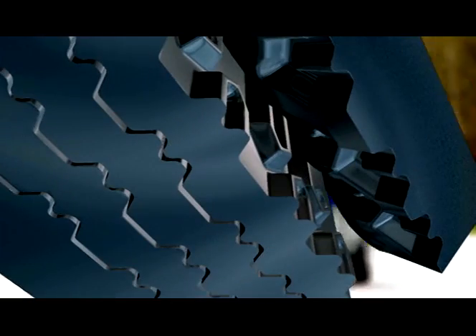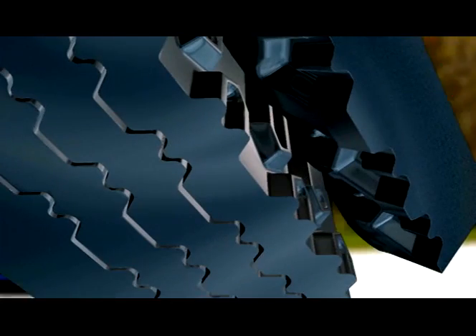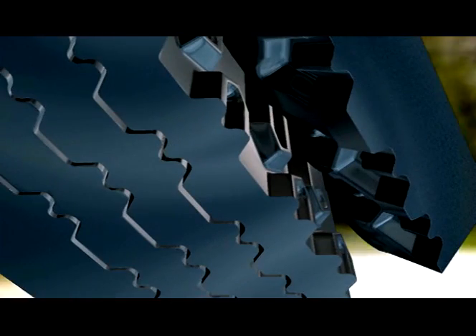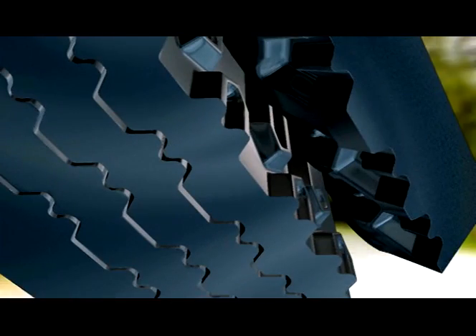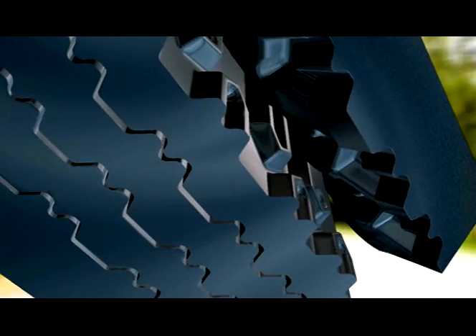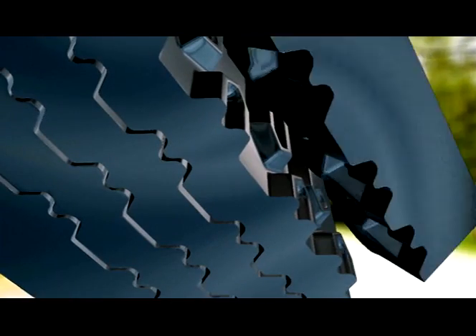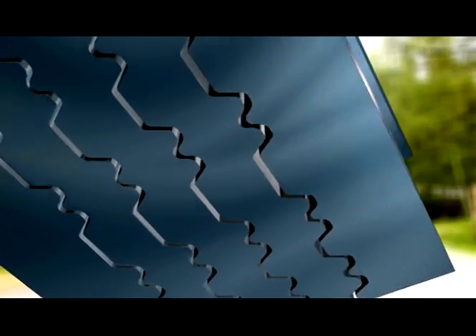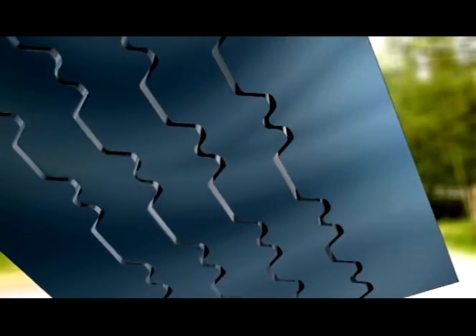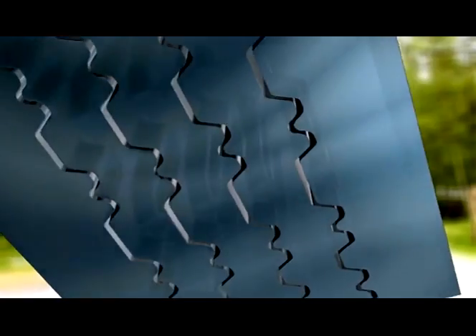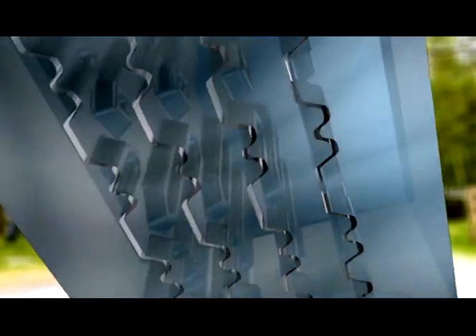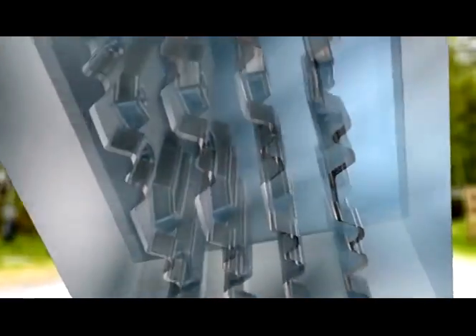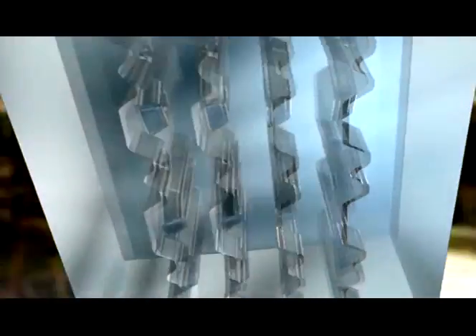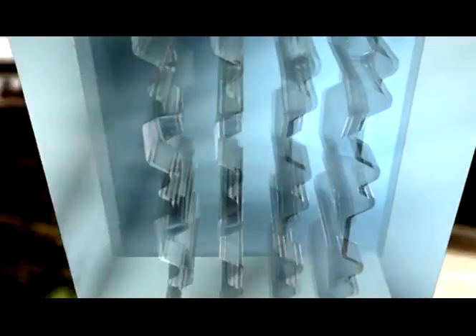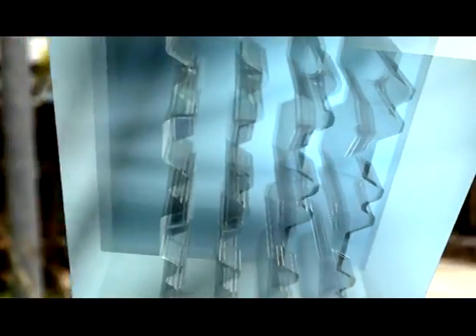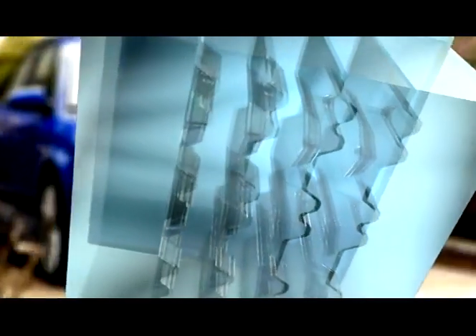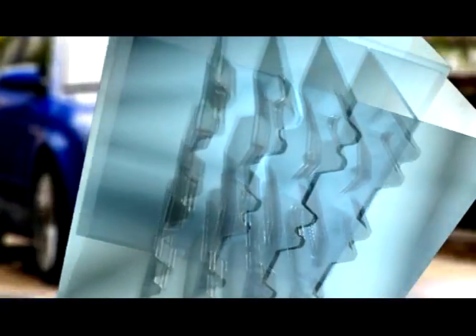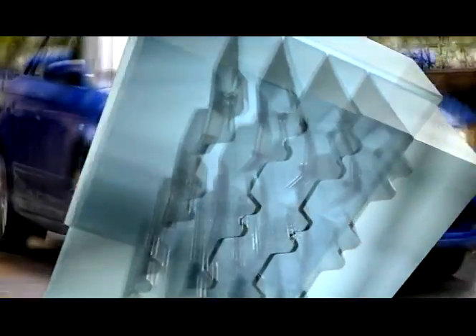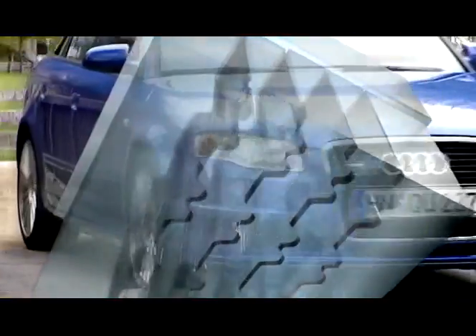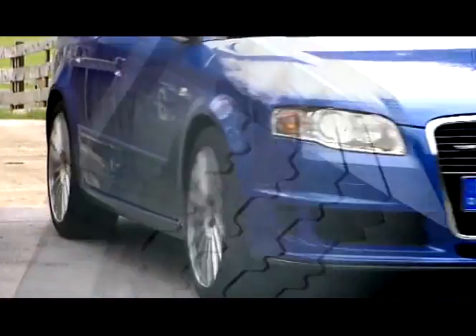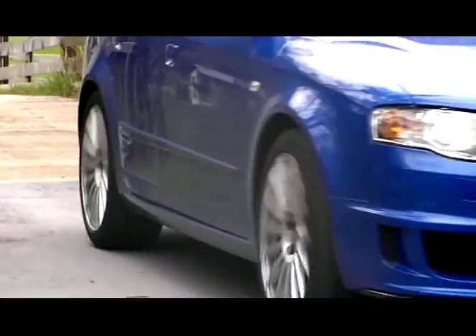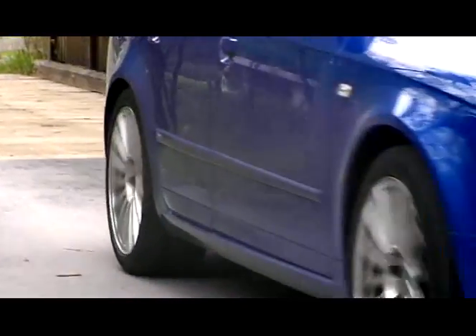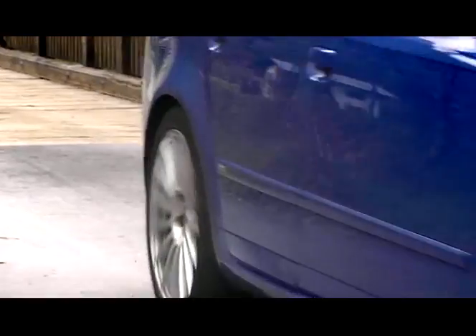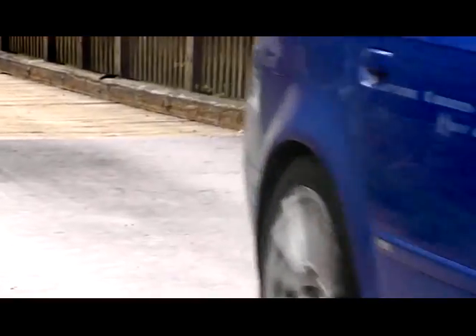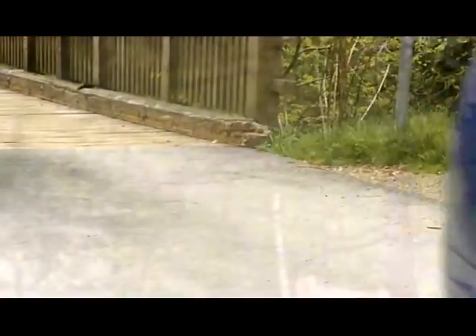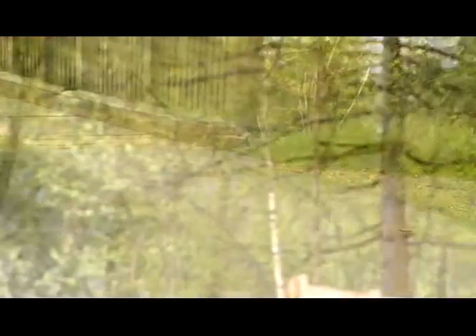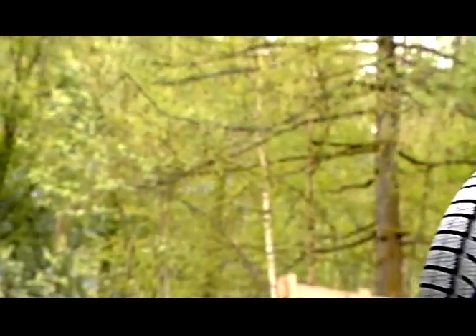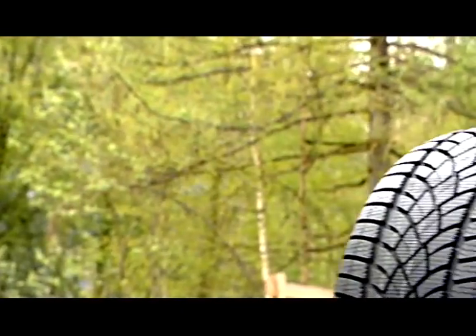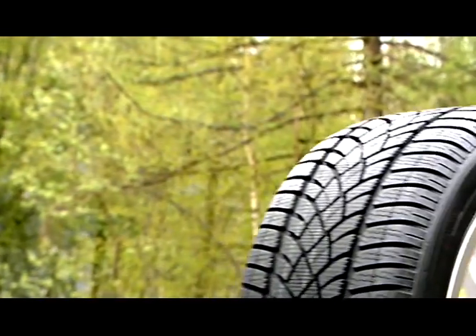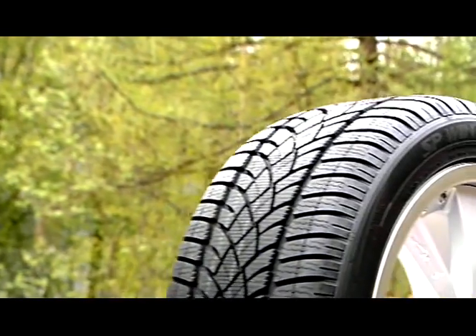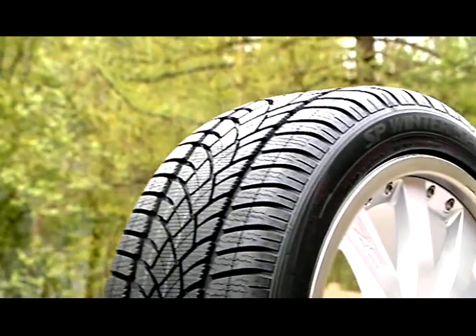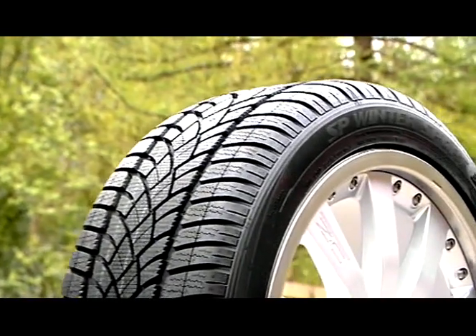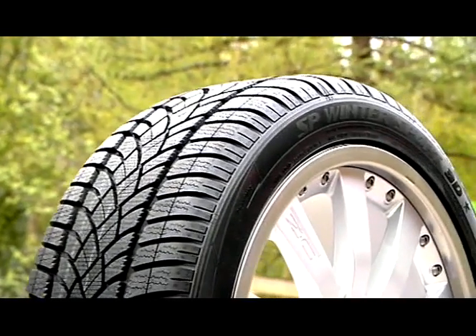The 3D sipes offer high winter grip, but also sporty performances on dry roads. If you don't want to make any compromises, Dunlop SP Wintersport 3D is your preferred winter tyre.